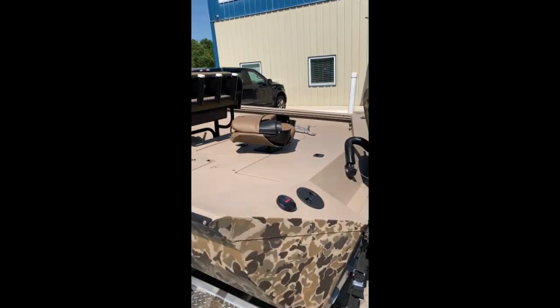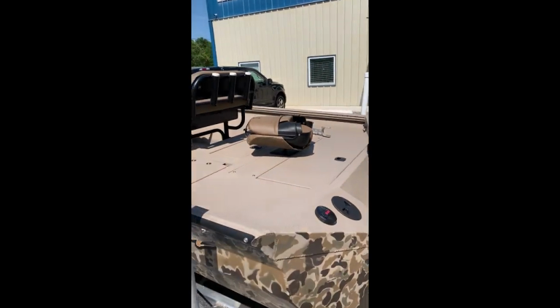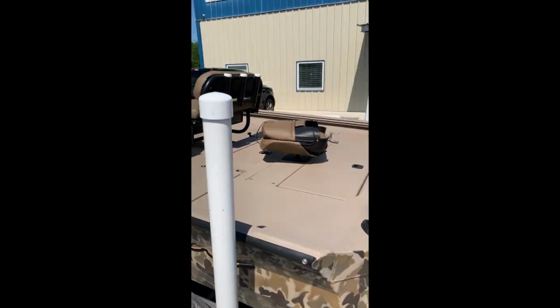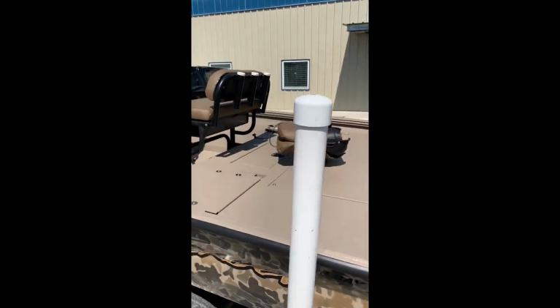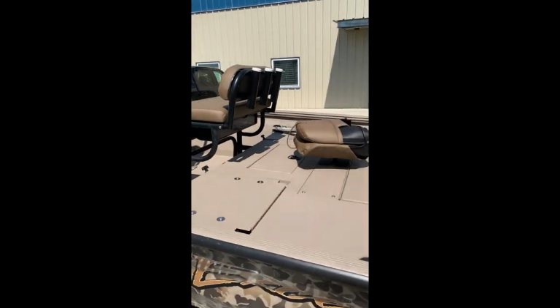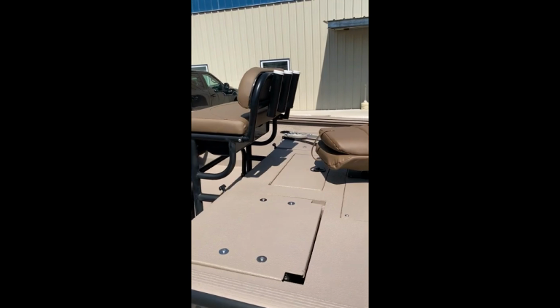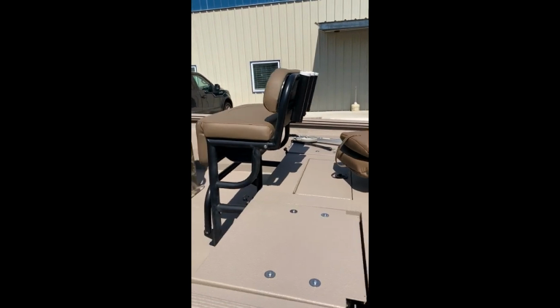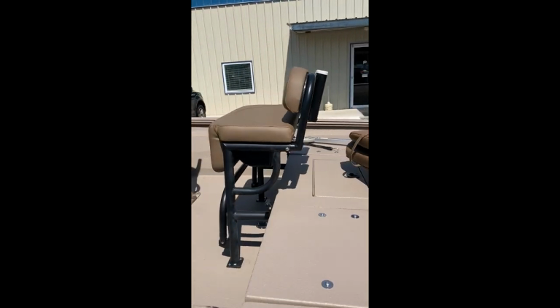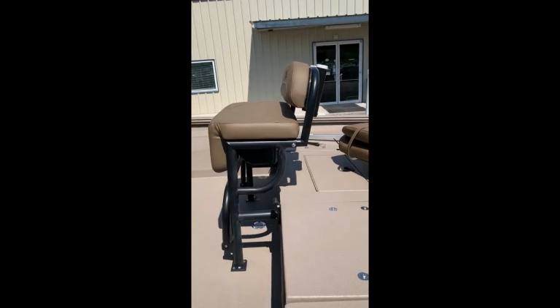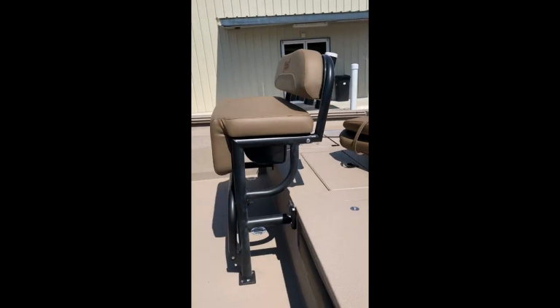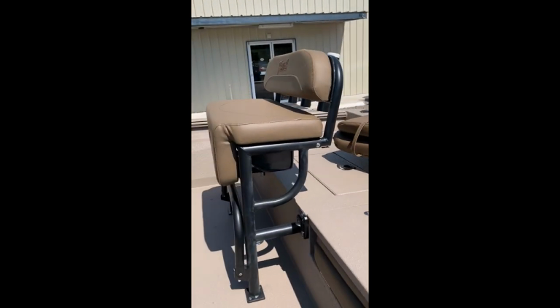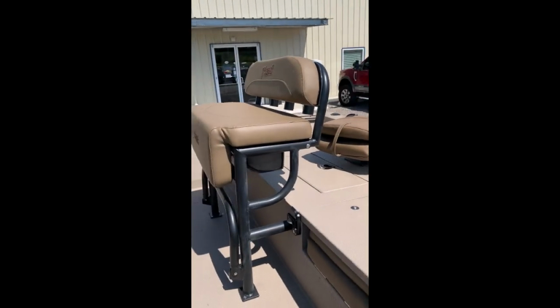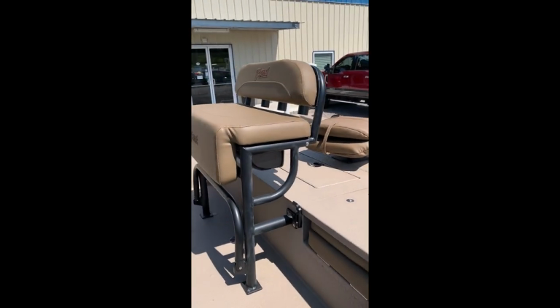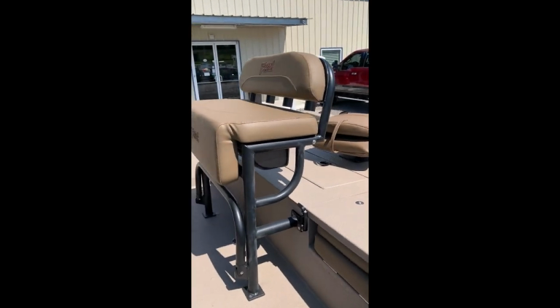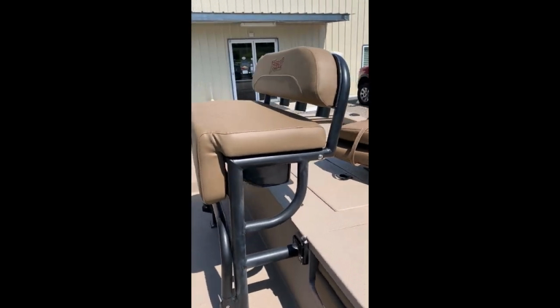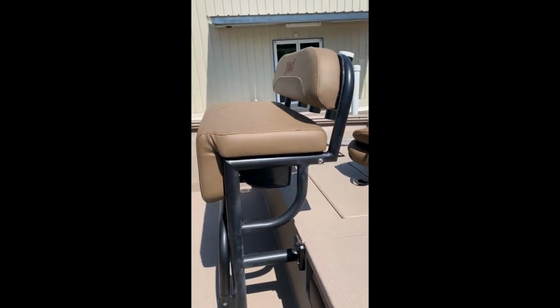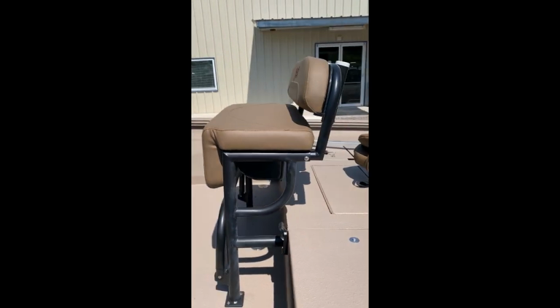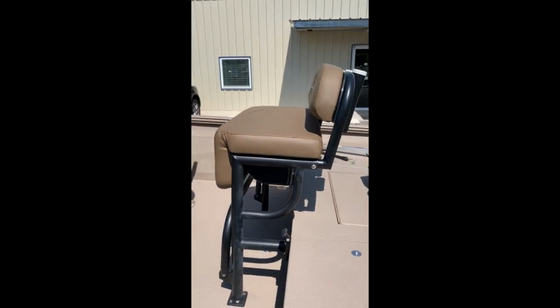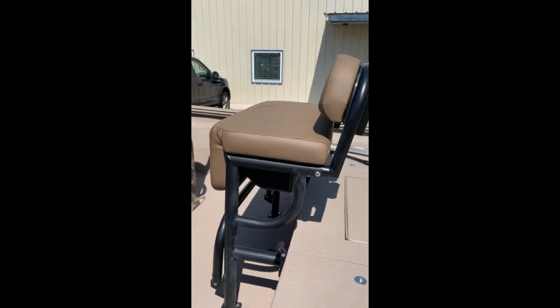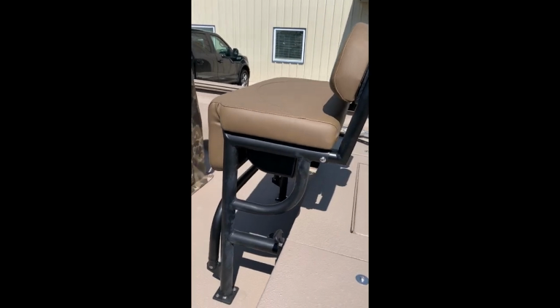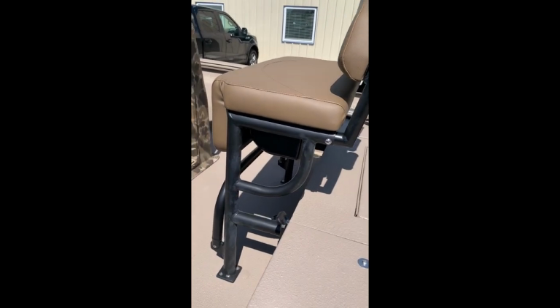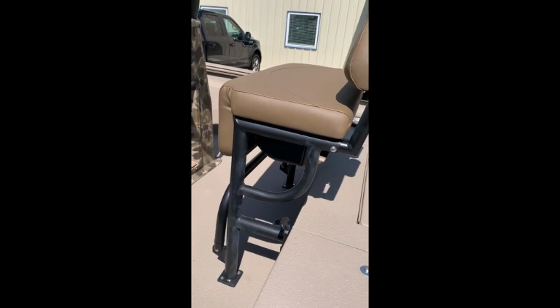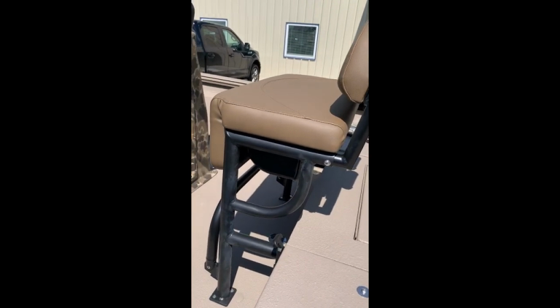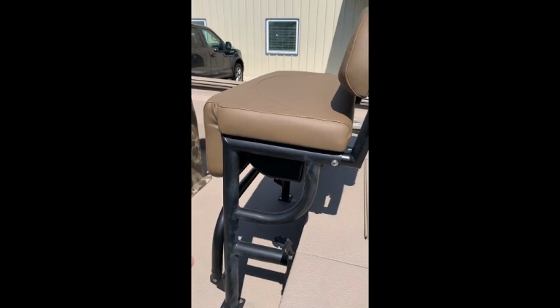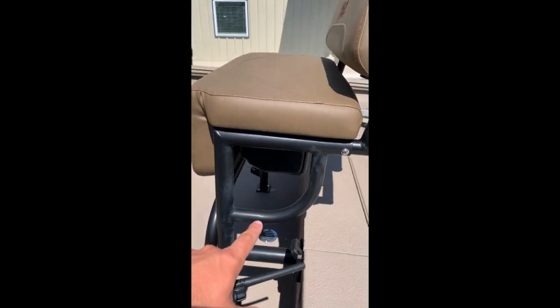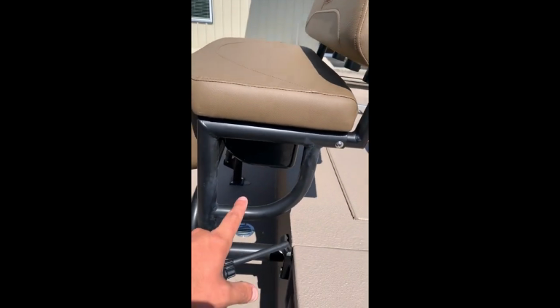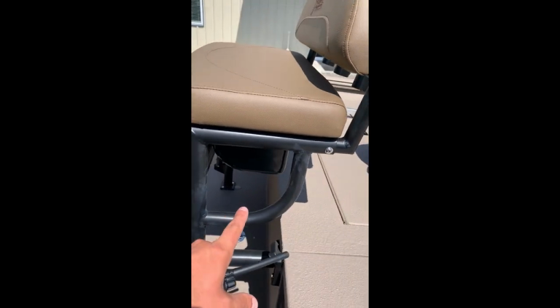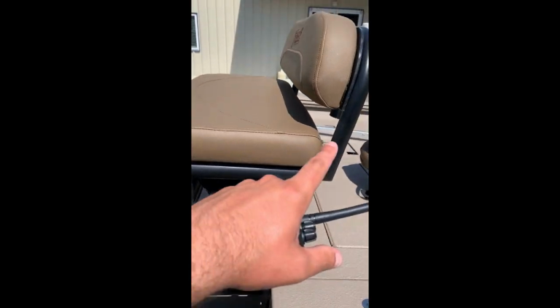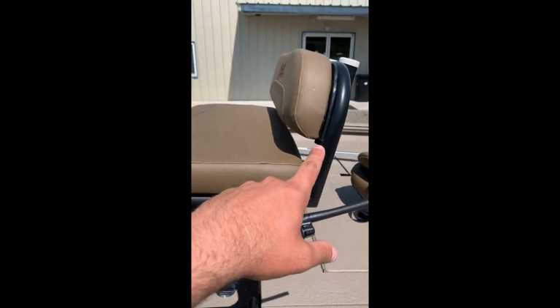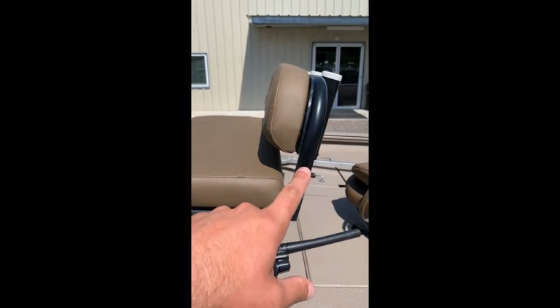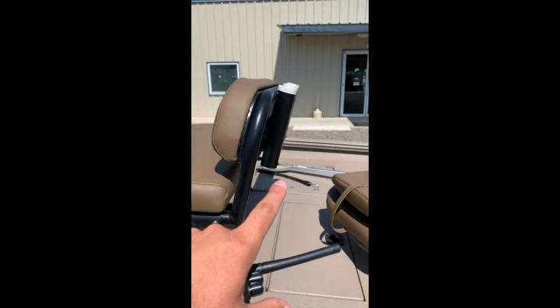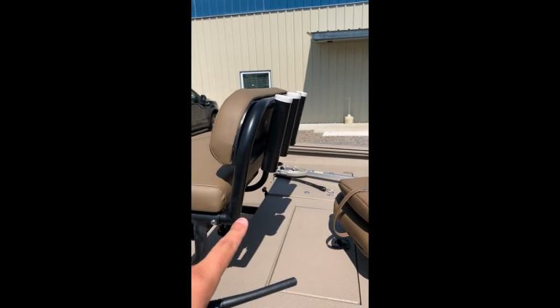Of course, it comes with two fishing chairs. This one's got the blacked-out leaning post with the backrest option. The leaning post from Xcel gives you storage below and a removable backrest with rod holders.